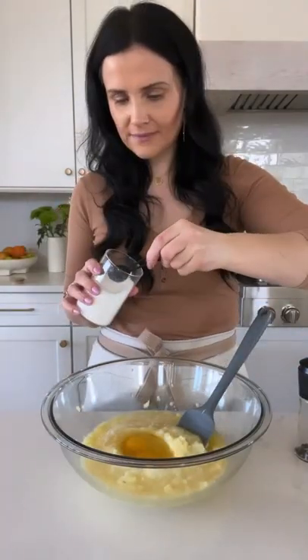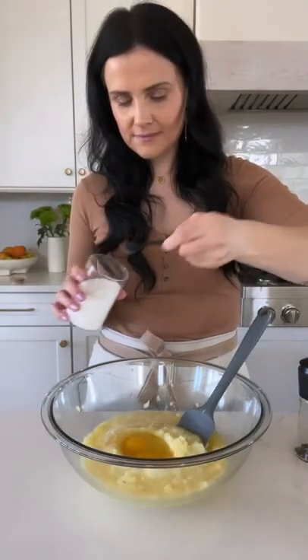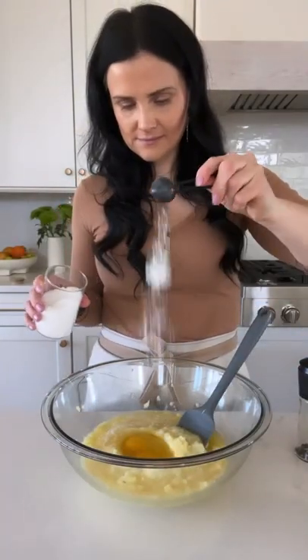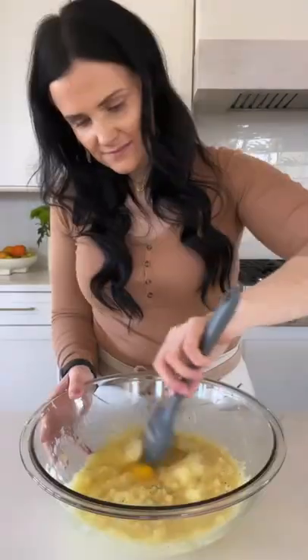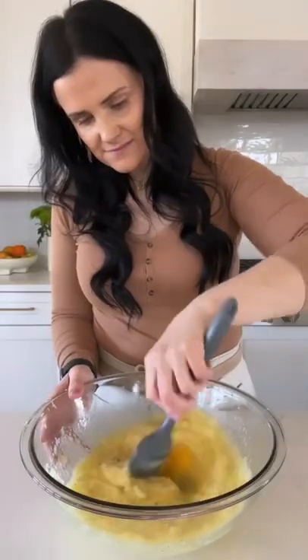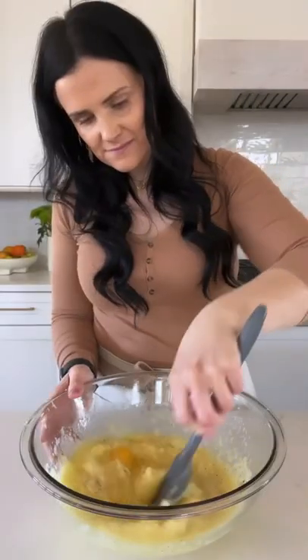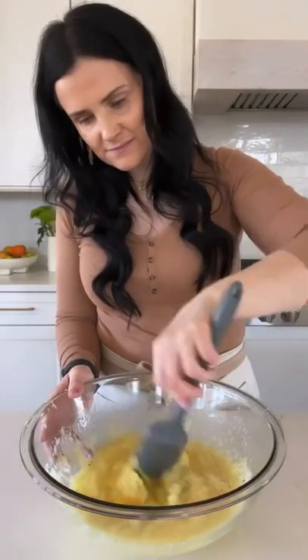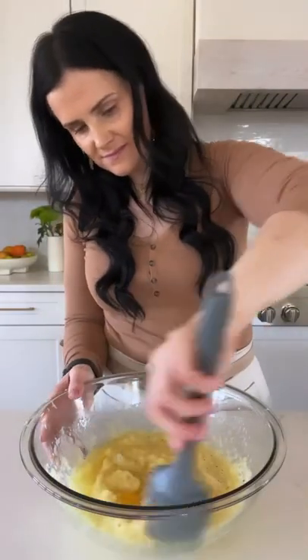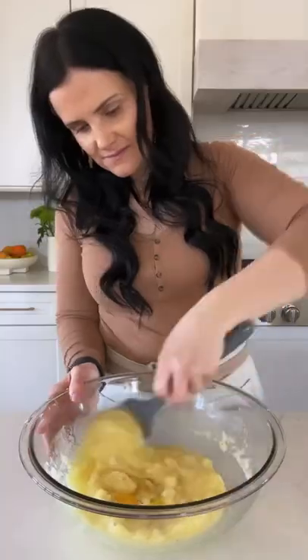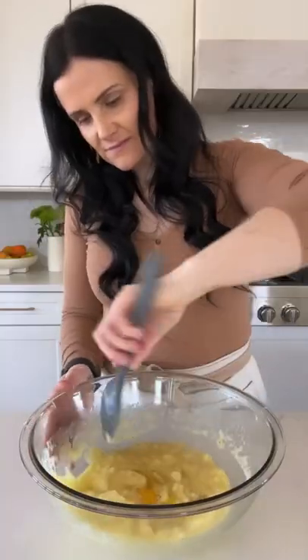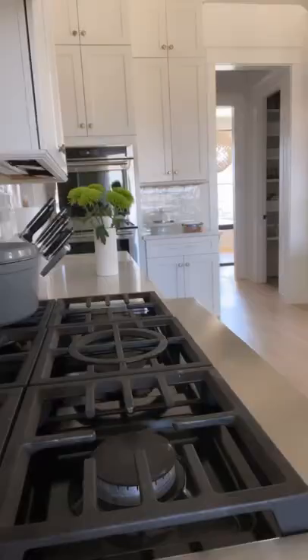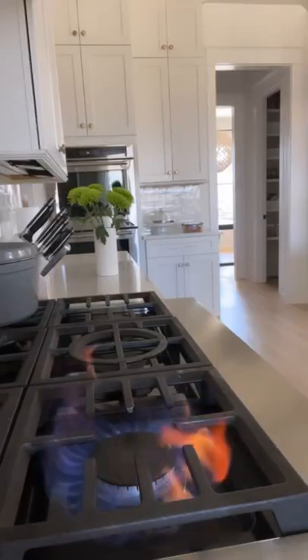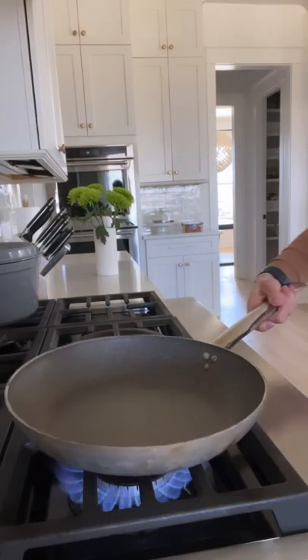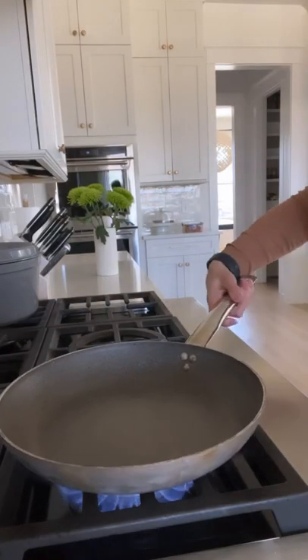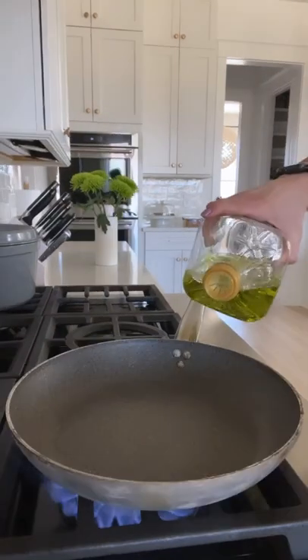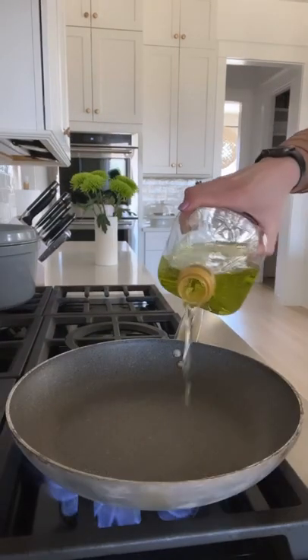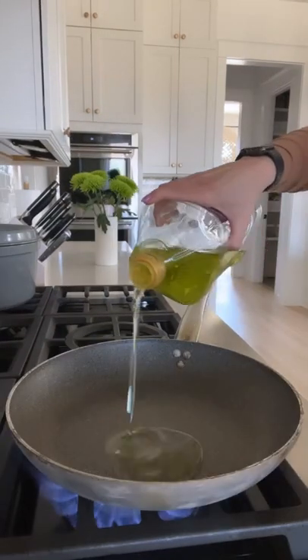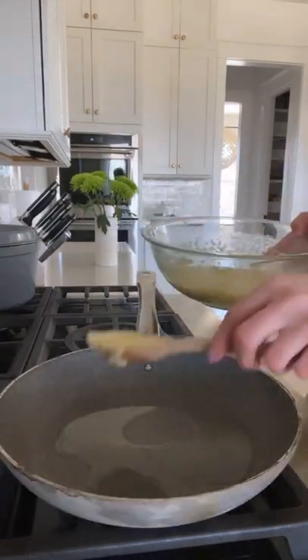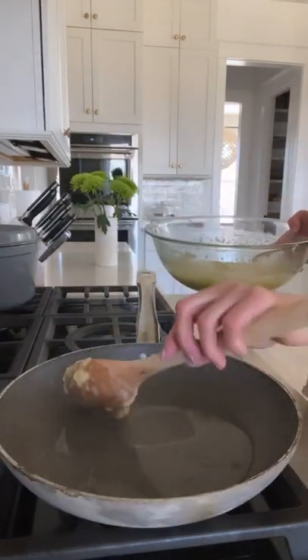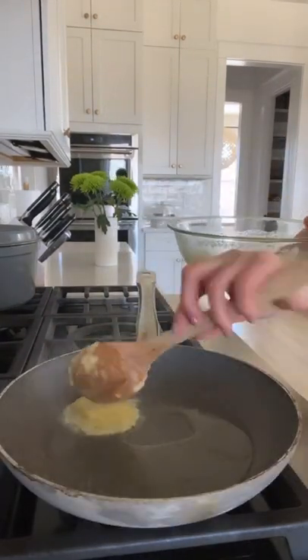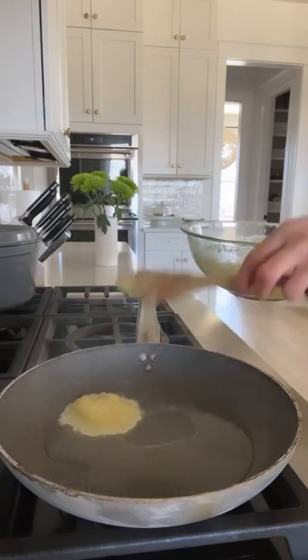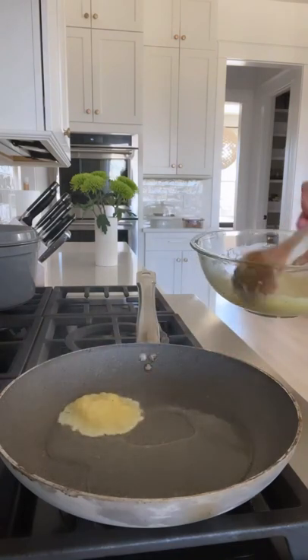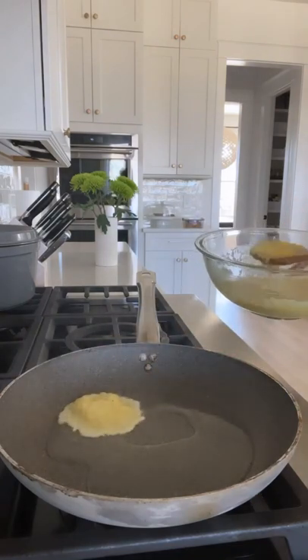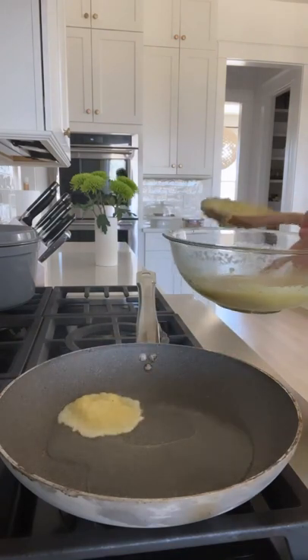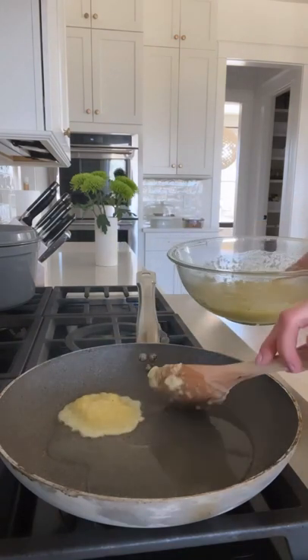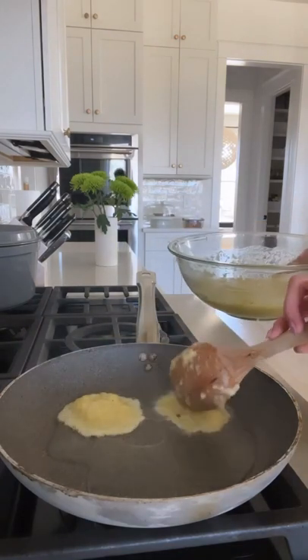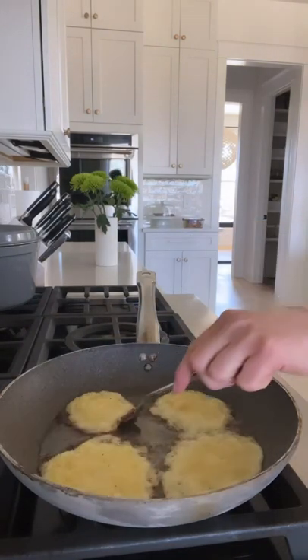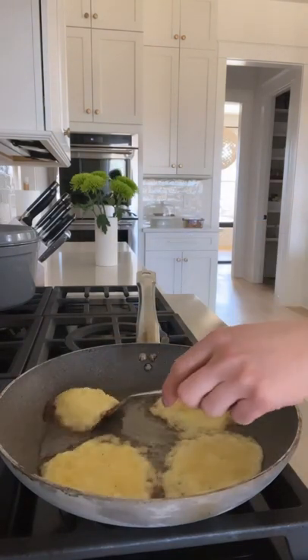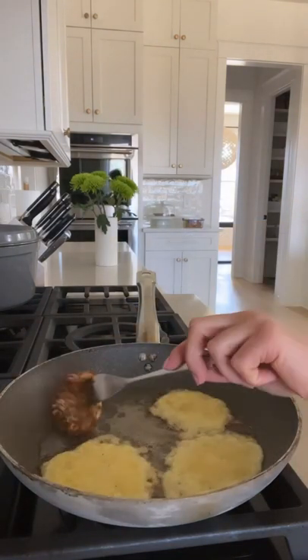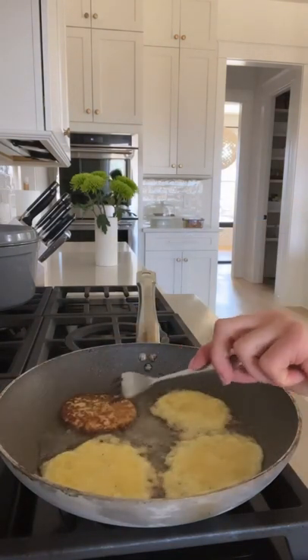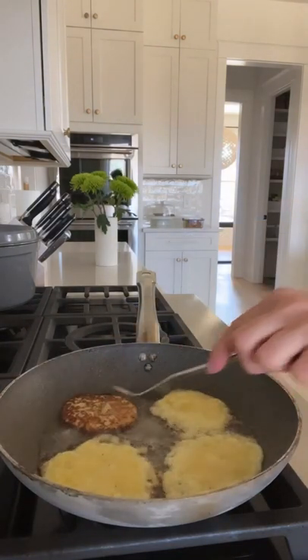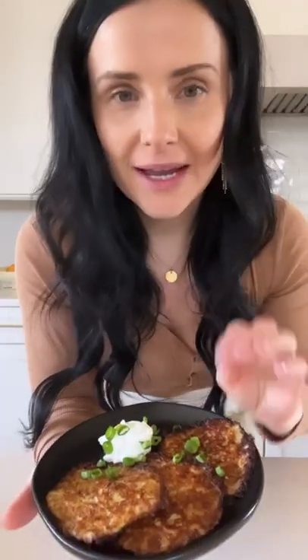Stir everything together to combine. Preheat a pan with a little bit of oil, add little spoonfuls of the potato mixture, and fry them on both sides until they're golden brown.